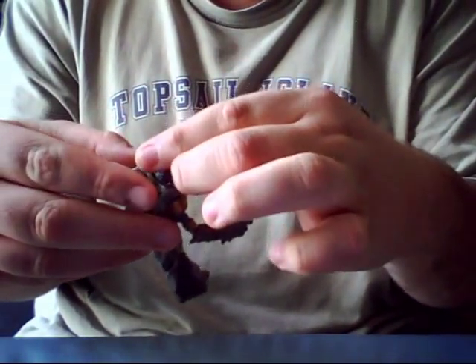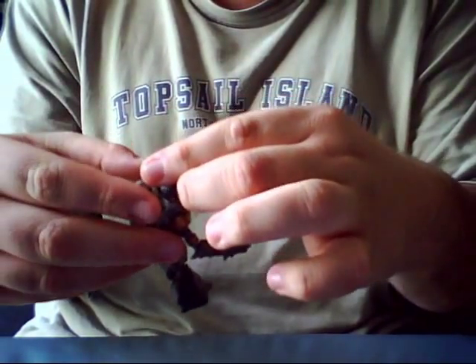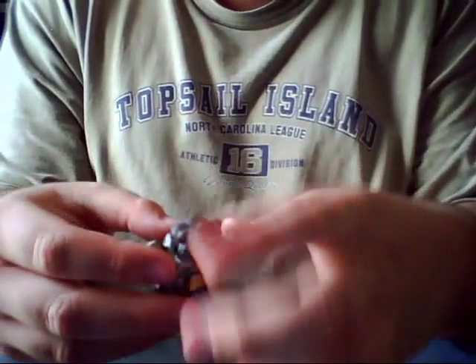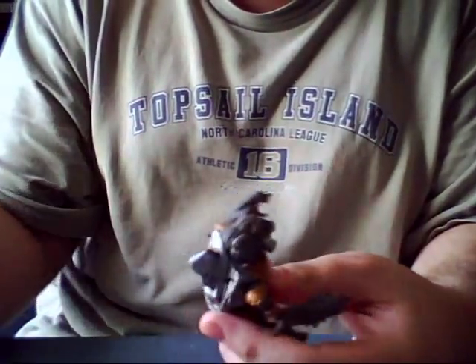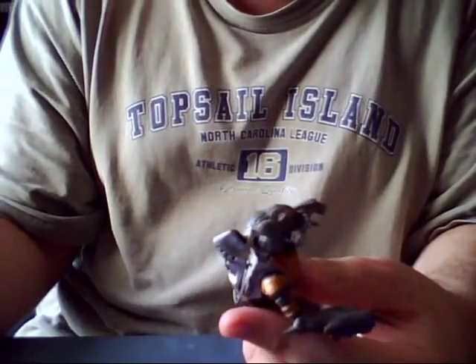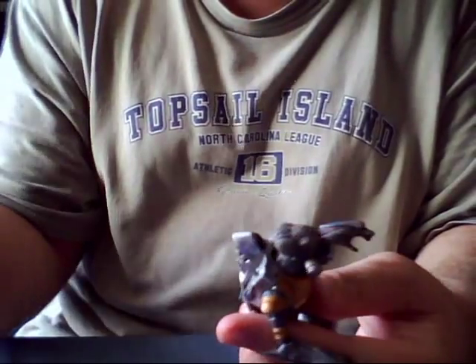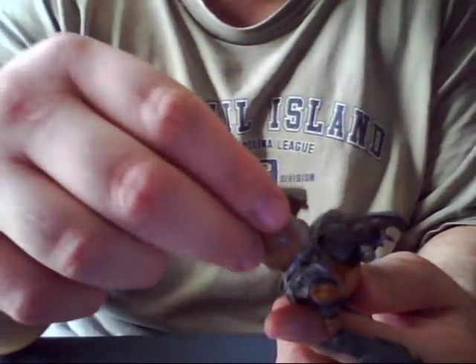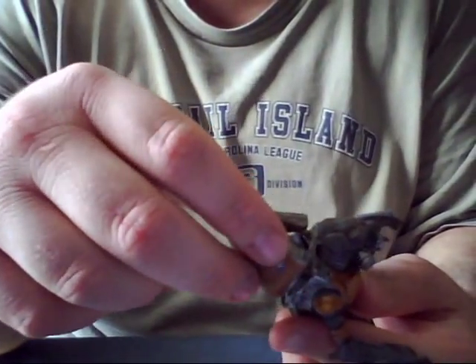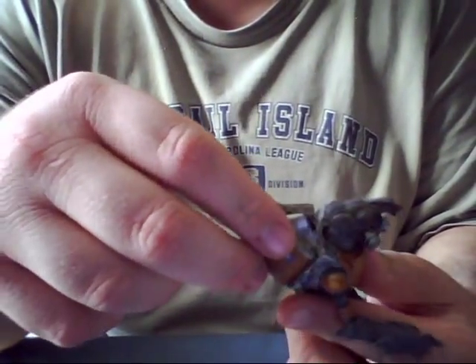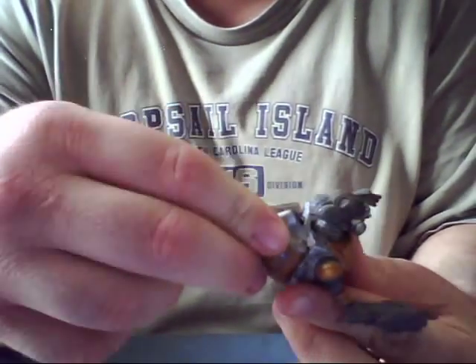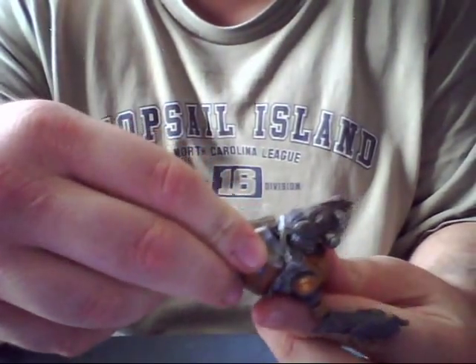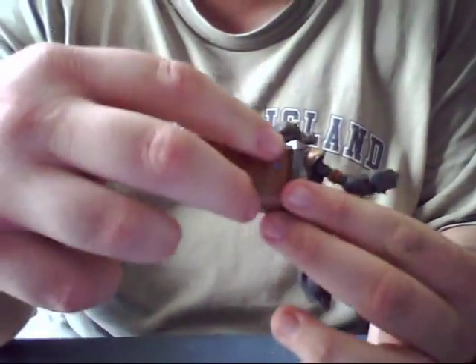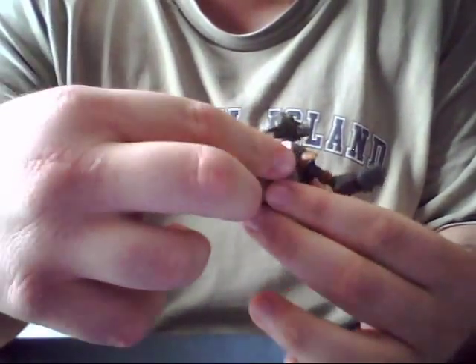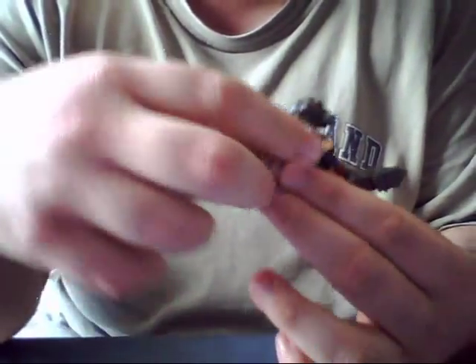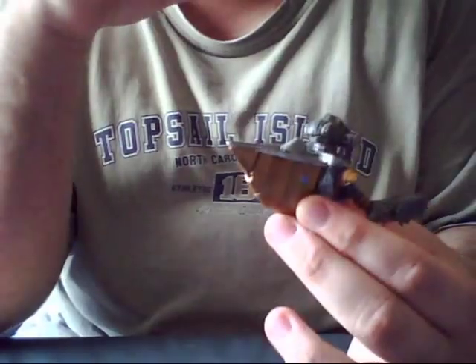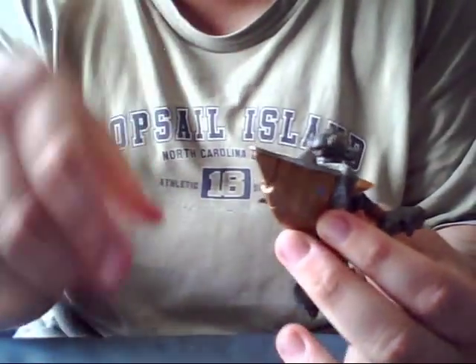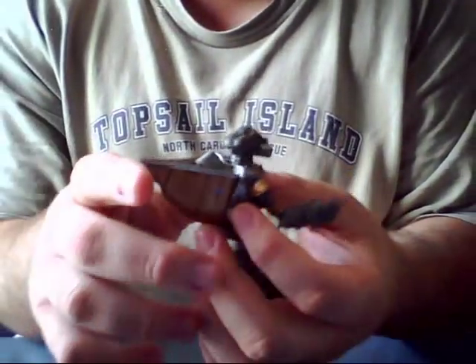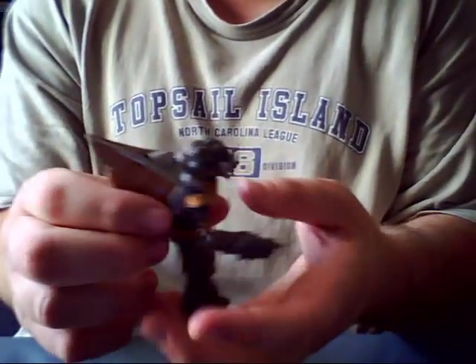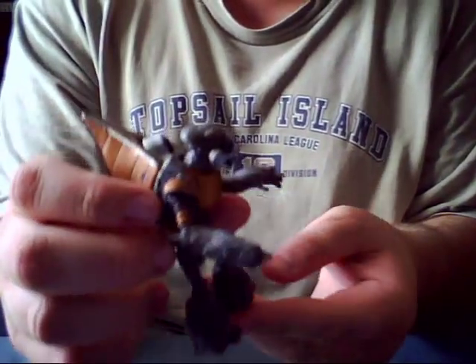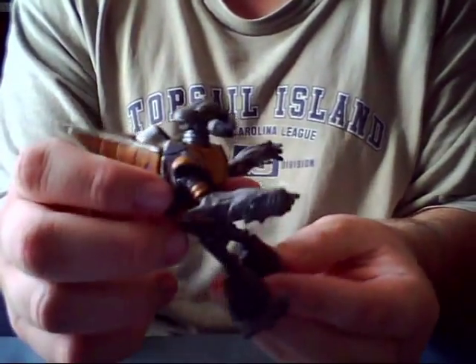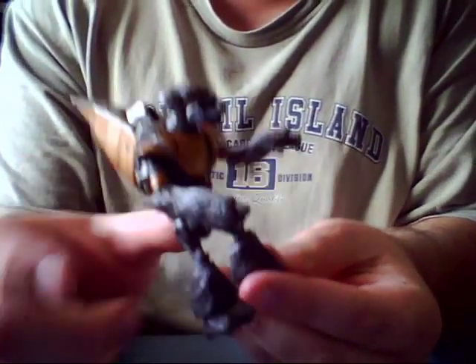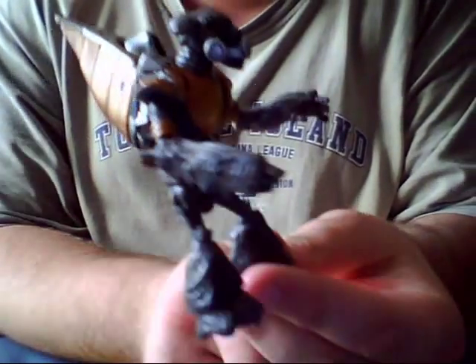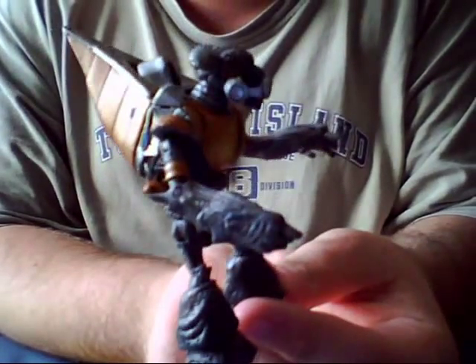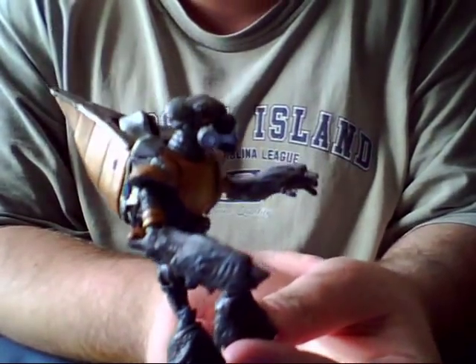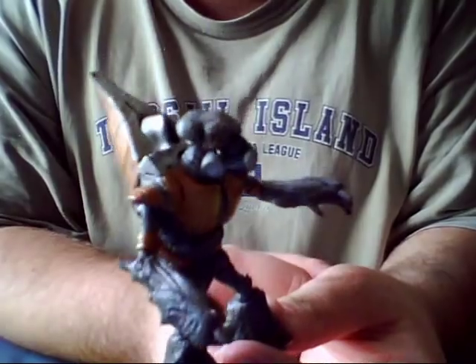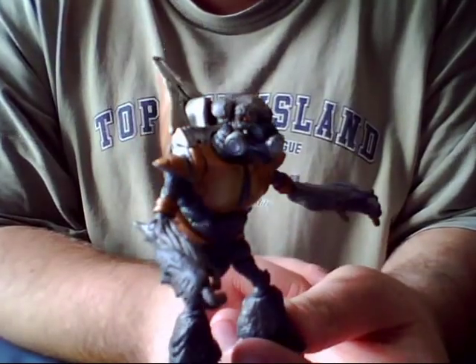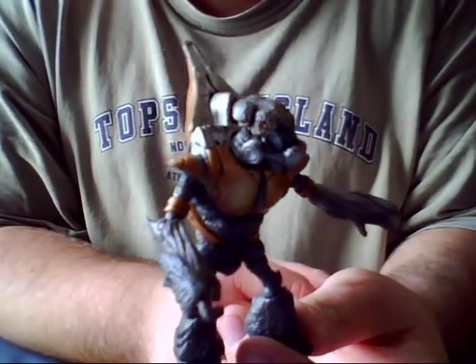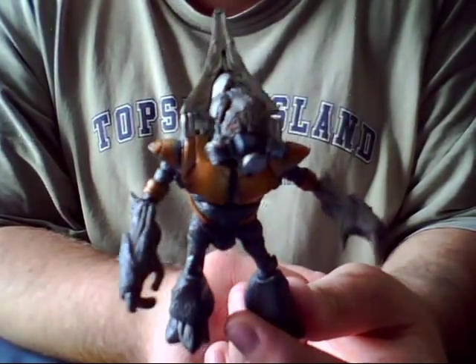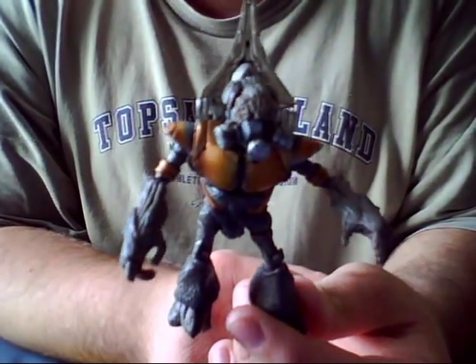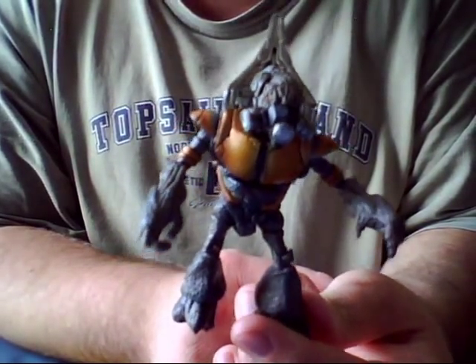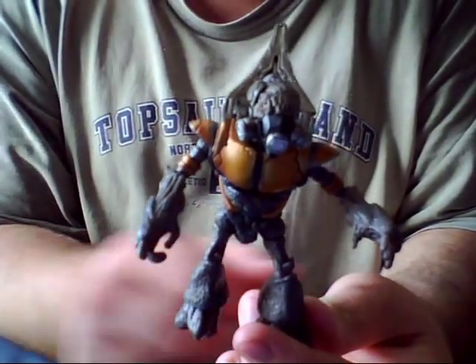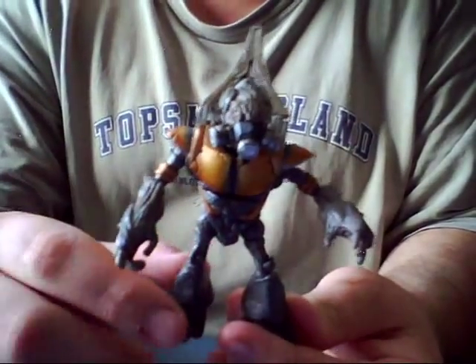These figures cost the same price as the others, so if you're thinking about building an entire army of grunts, think again — these are quite expensive for their size. But I caved in and bought one when they were available.